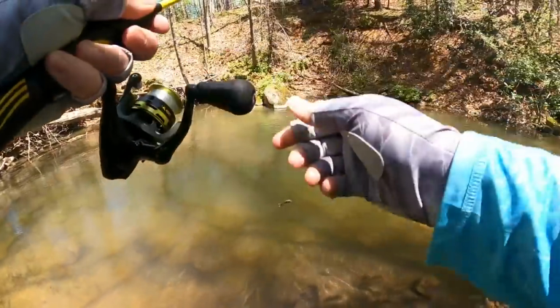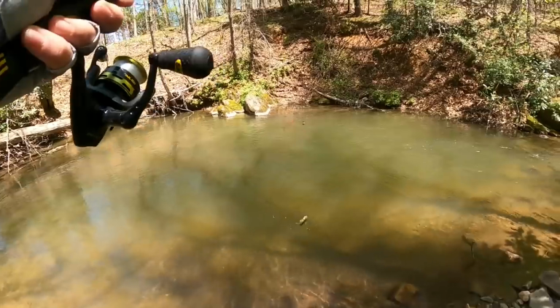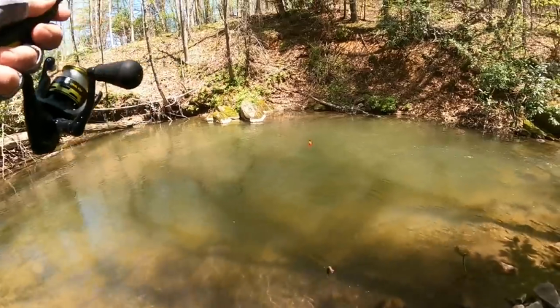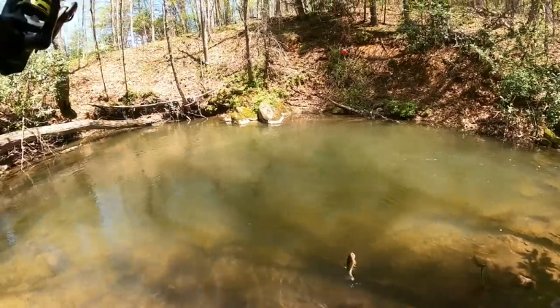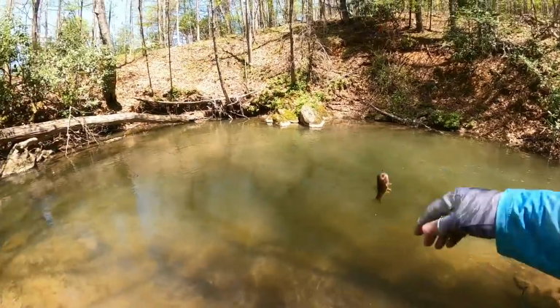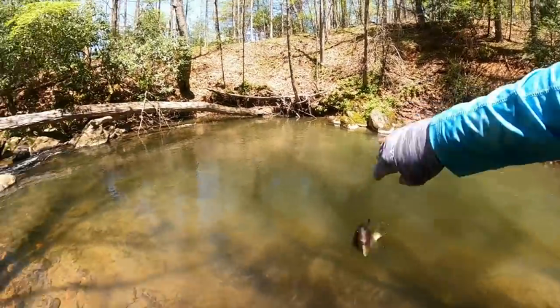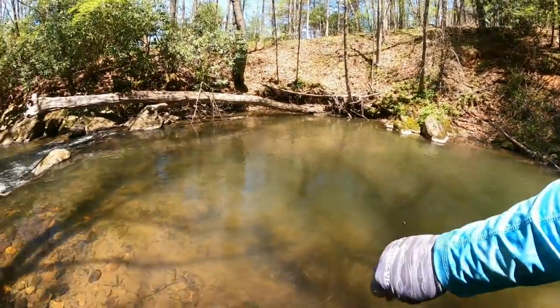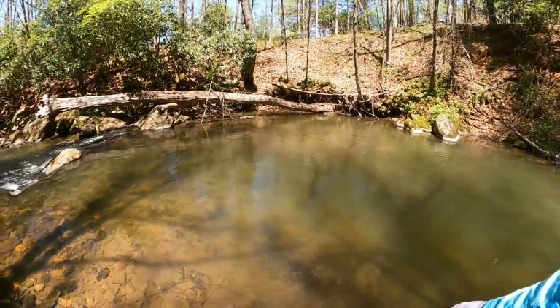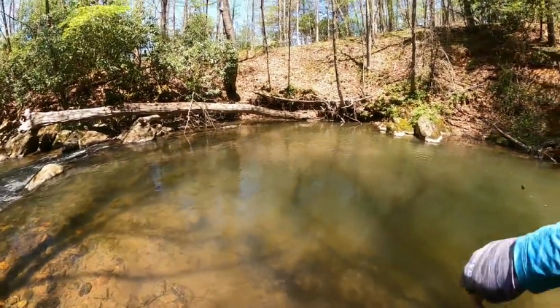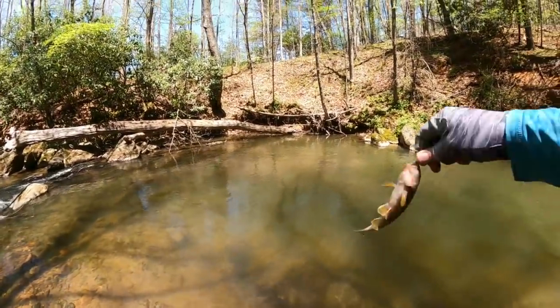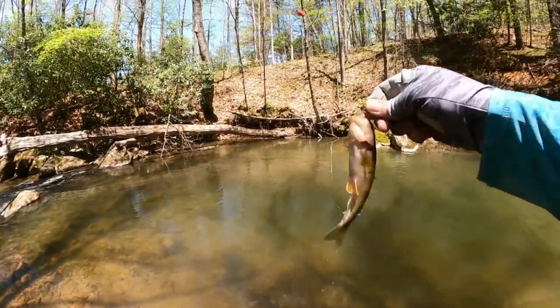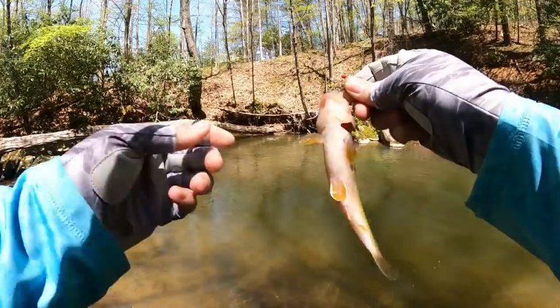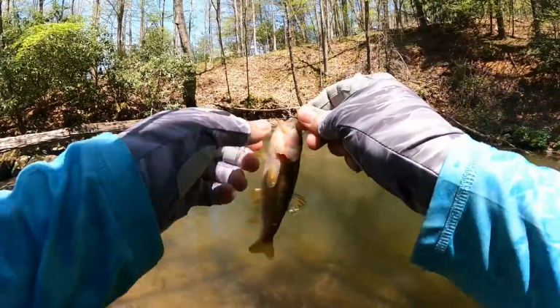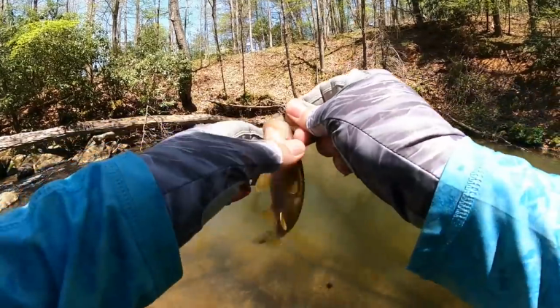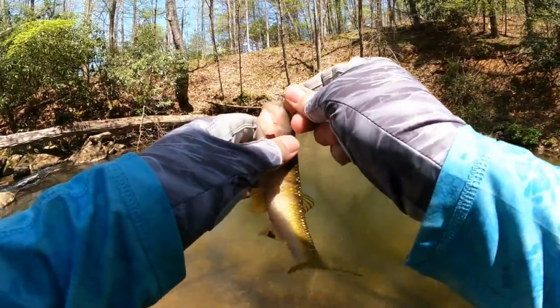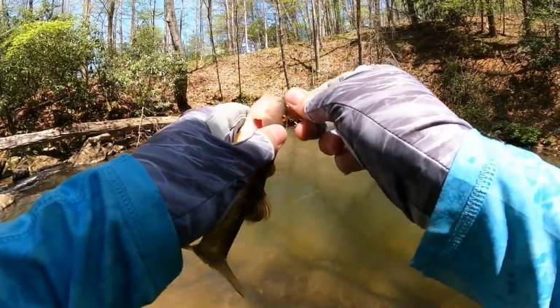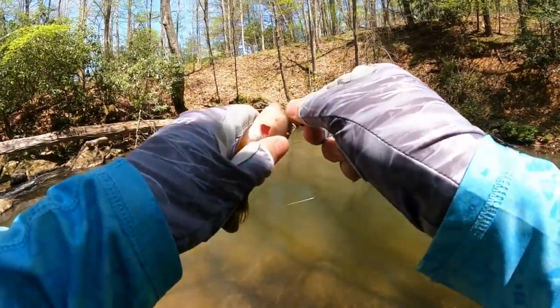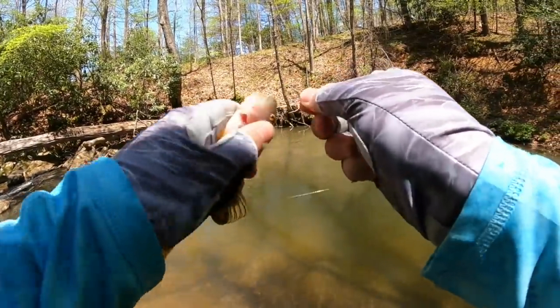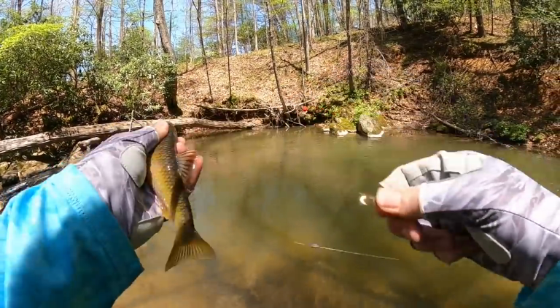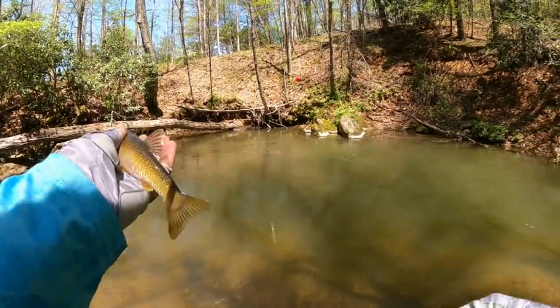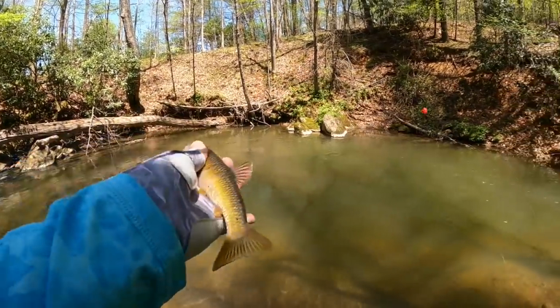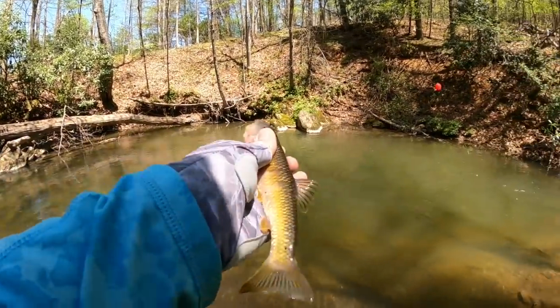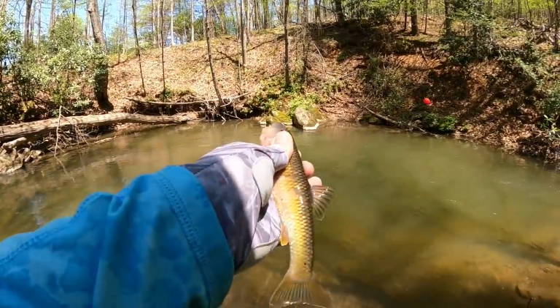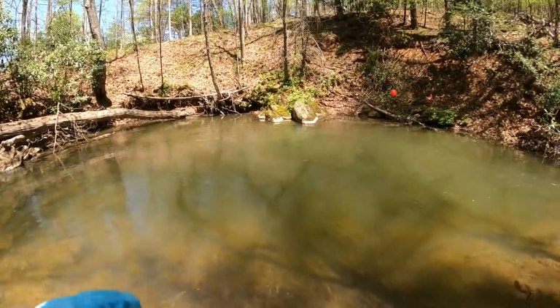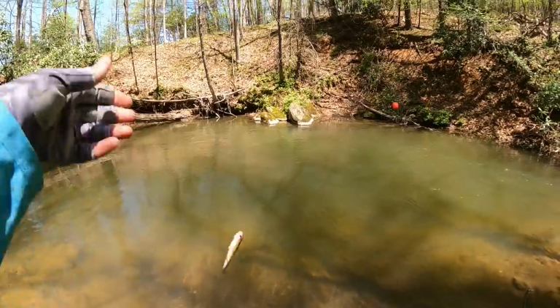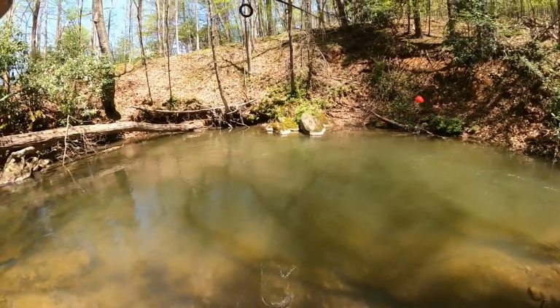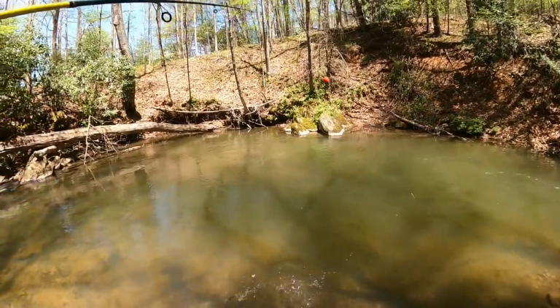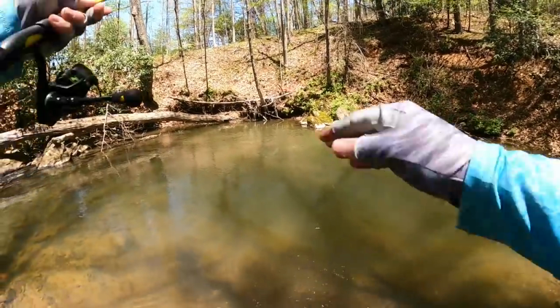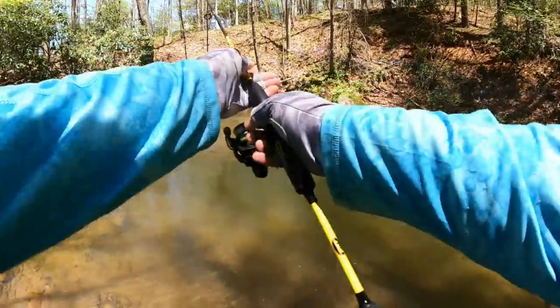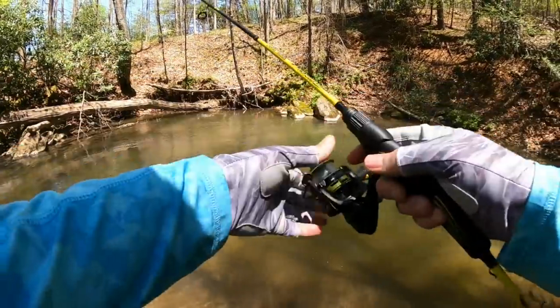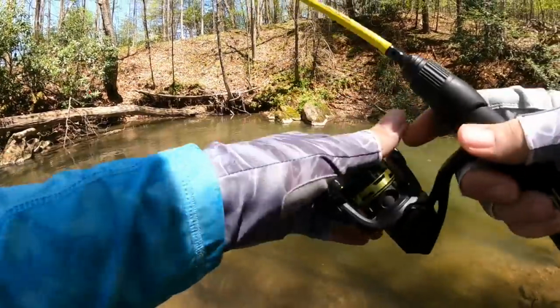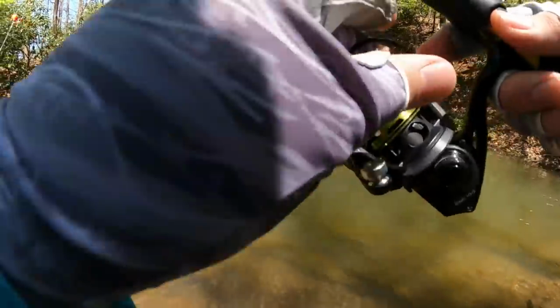Got one on — a little creek chub. He absolutely slapped that old fly down there. Beautiful little creek chub — not our target species, but we'll take him.